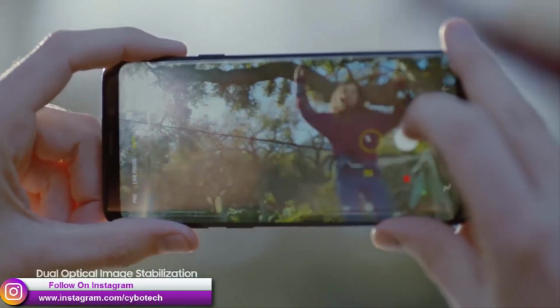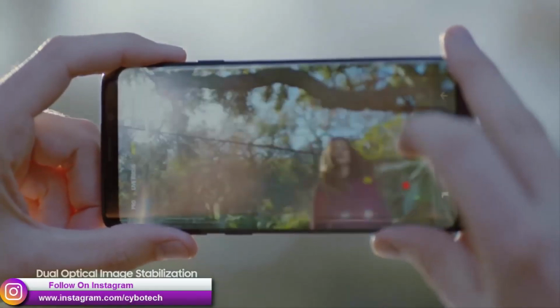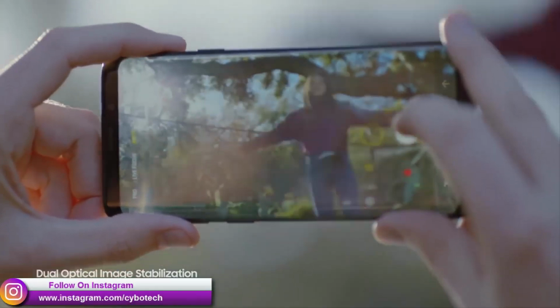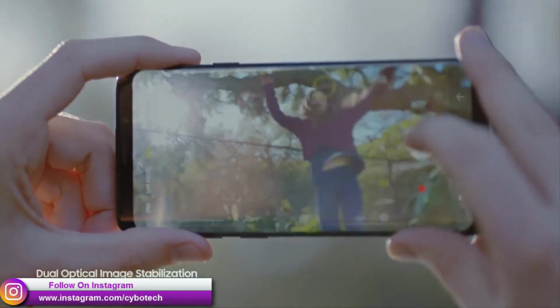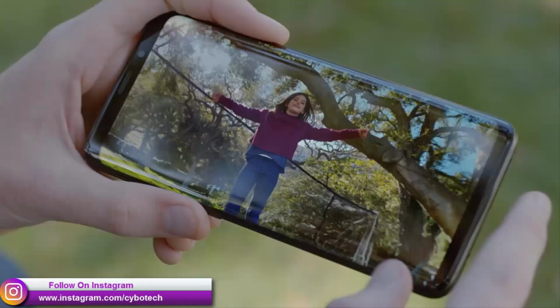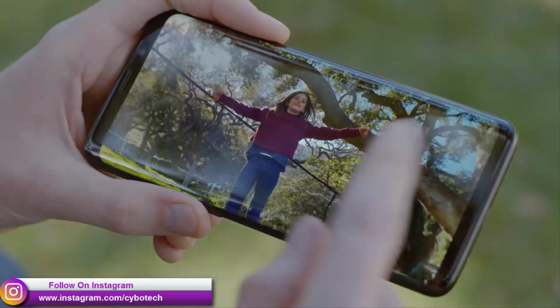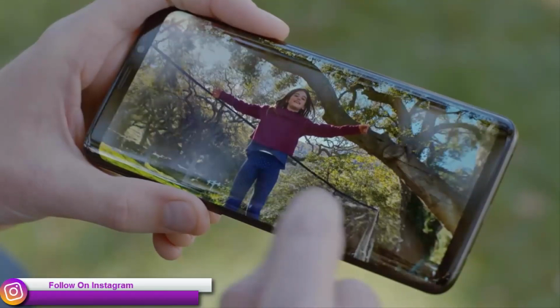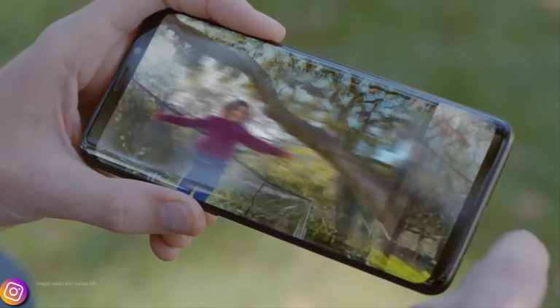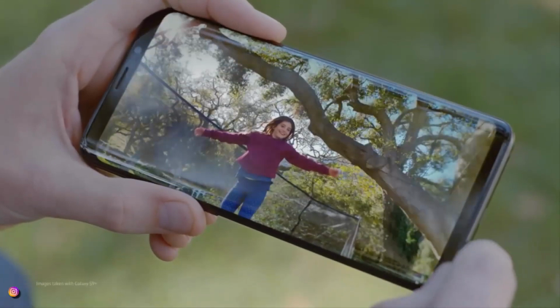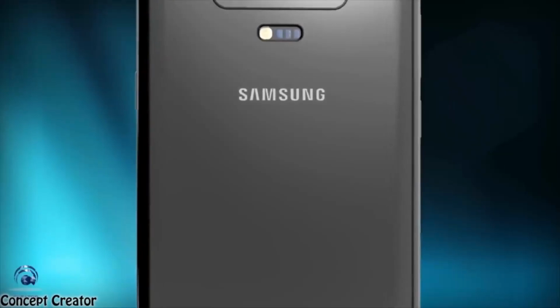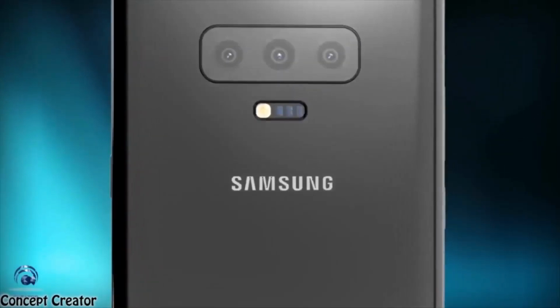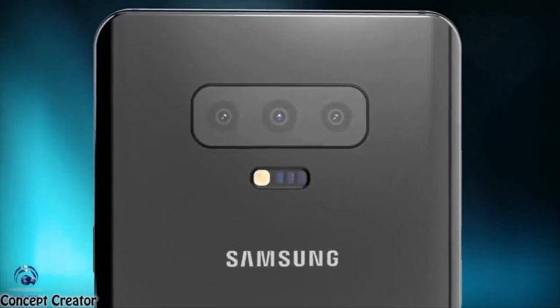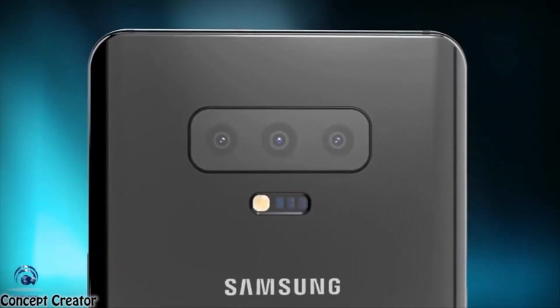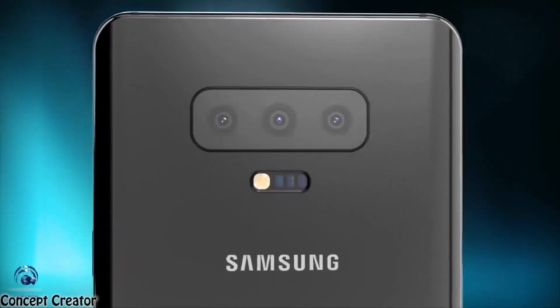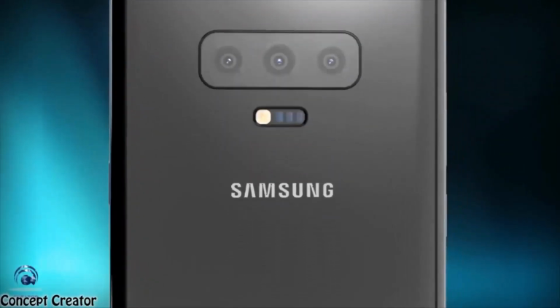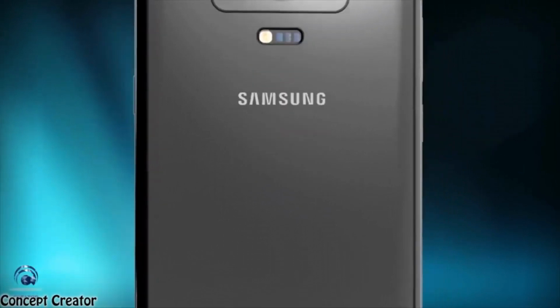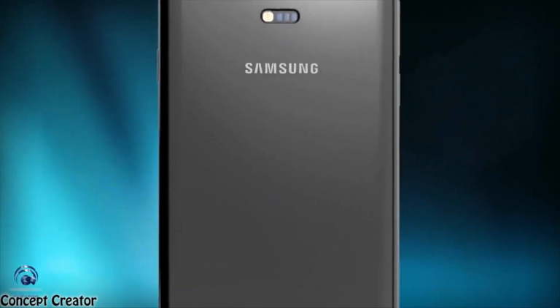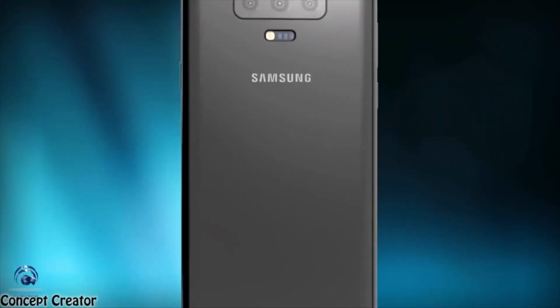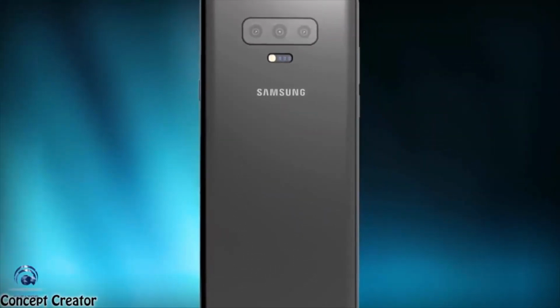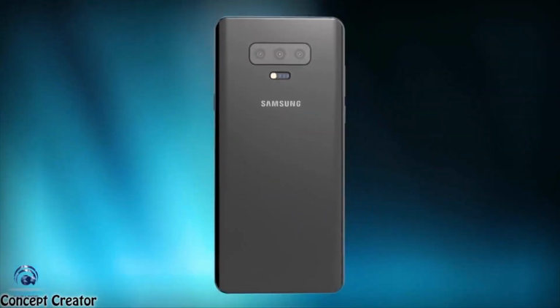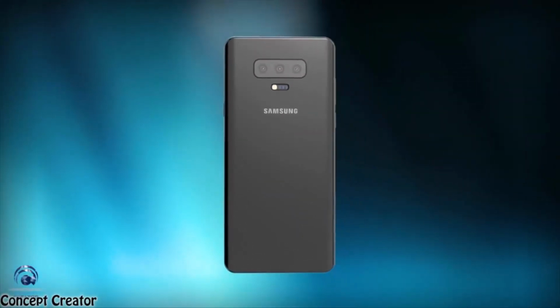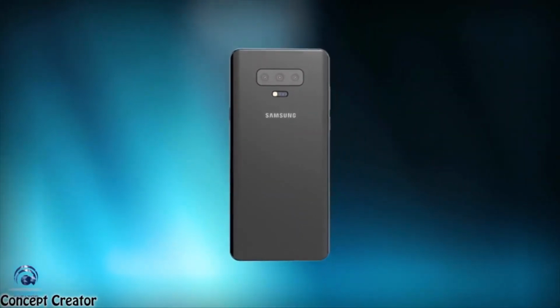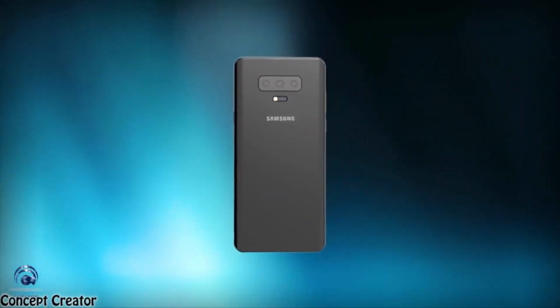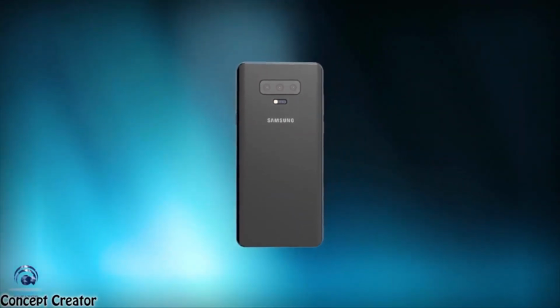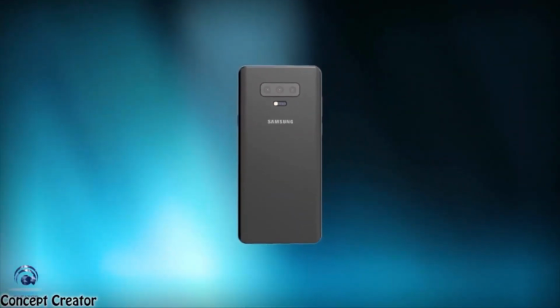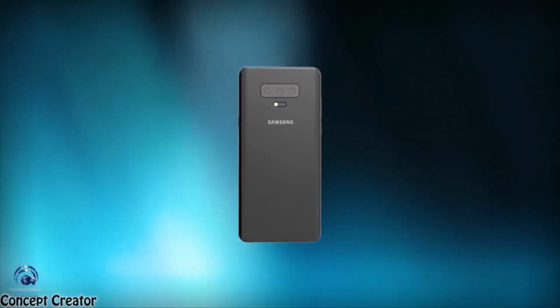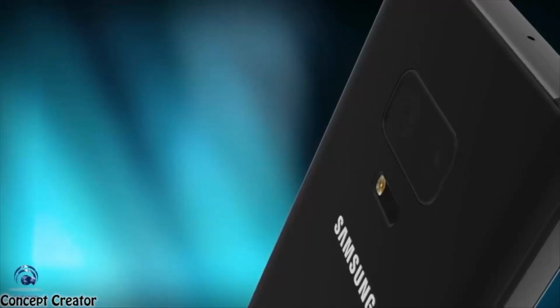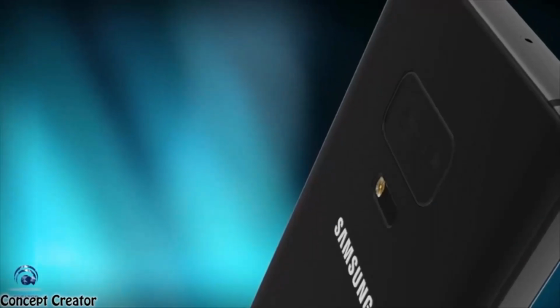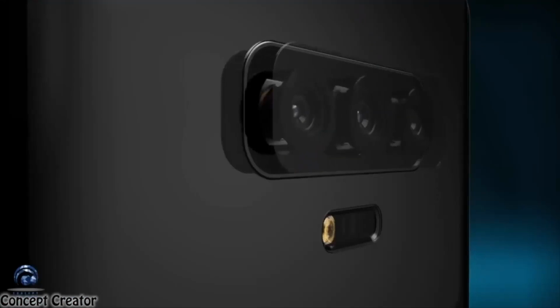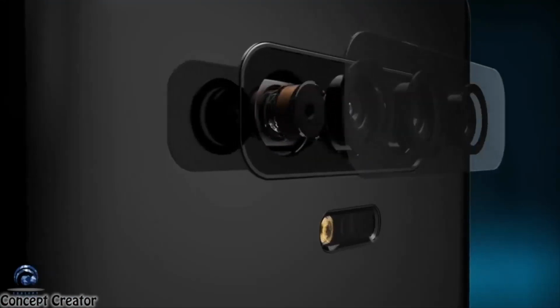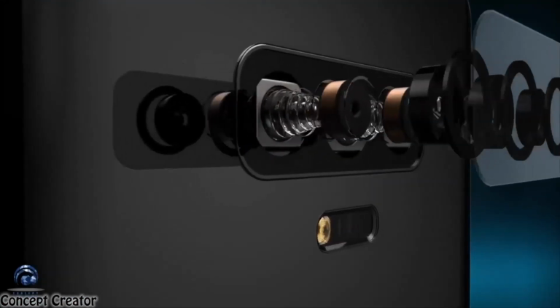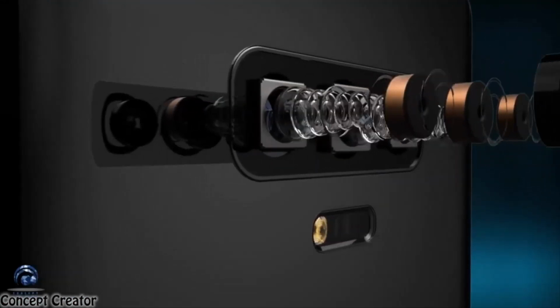The wide-angle lens will lack optical image stabilization and autofocus. In addition to the Galaxy S10 Plus that will rock the triple camera setup, Samsung is expected to drop two other Galaxy S10 versions that will feature dual and single-lens cameras on the back.